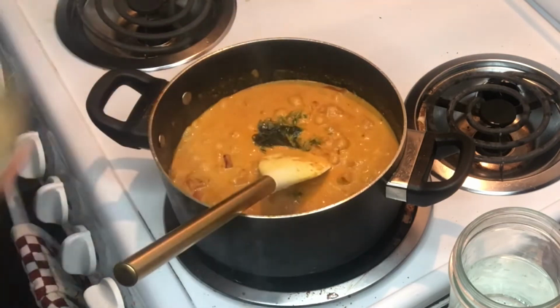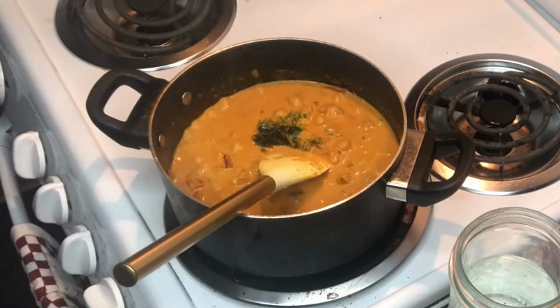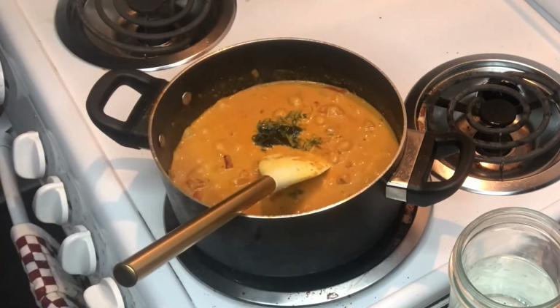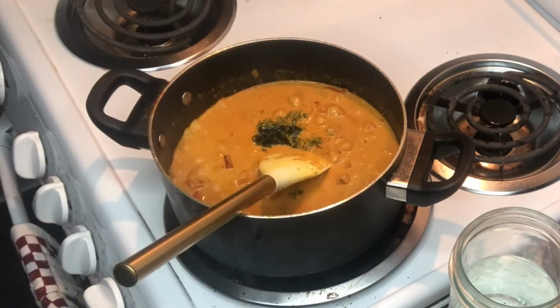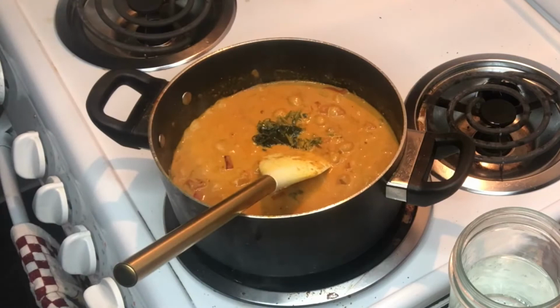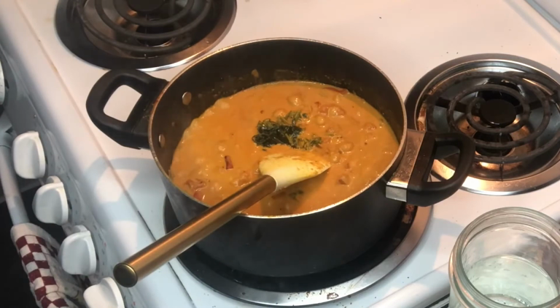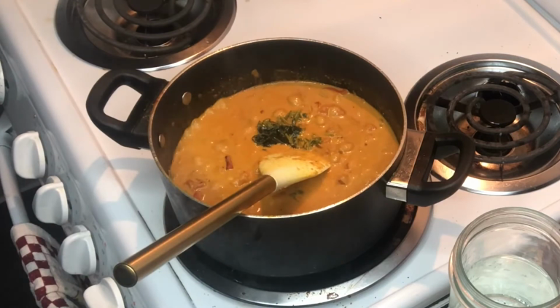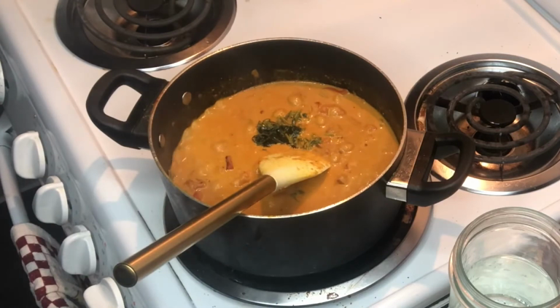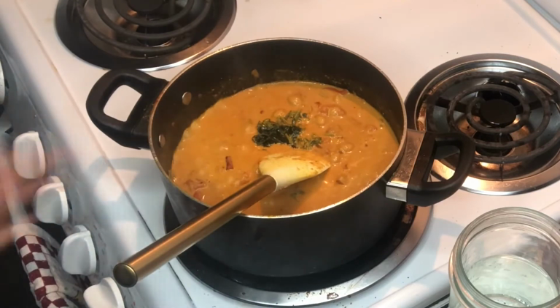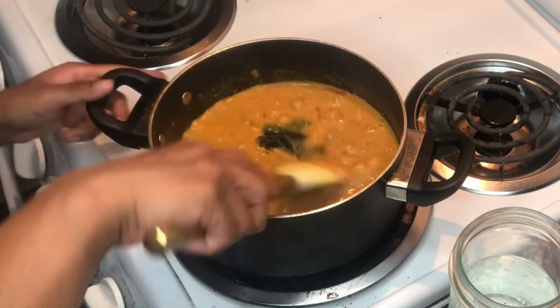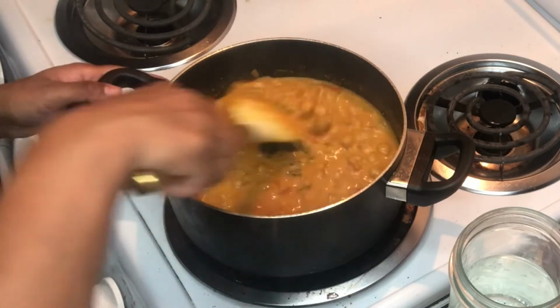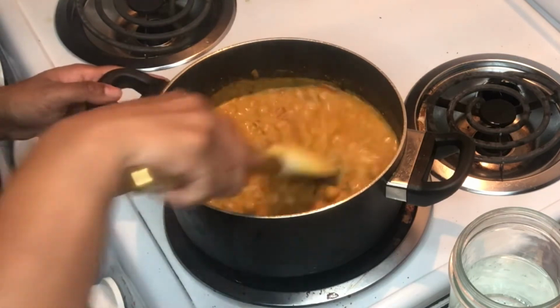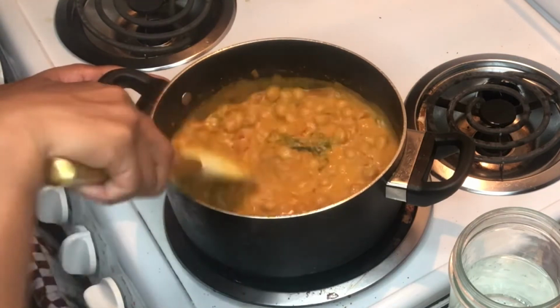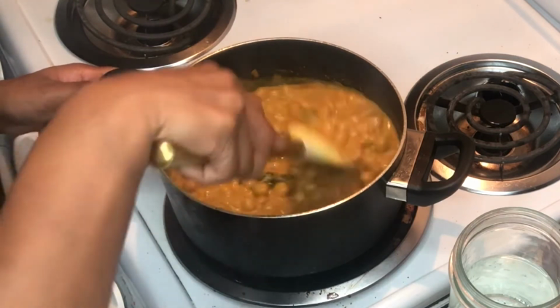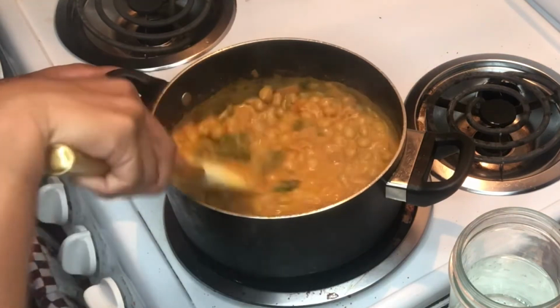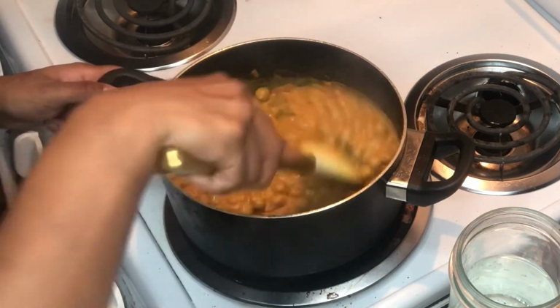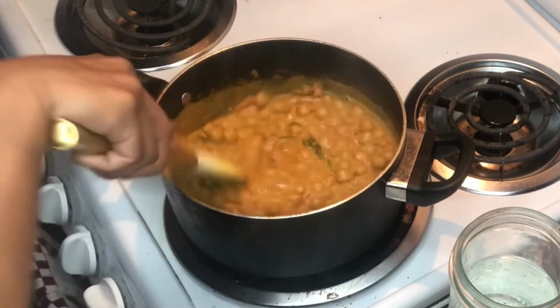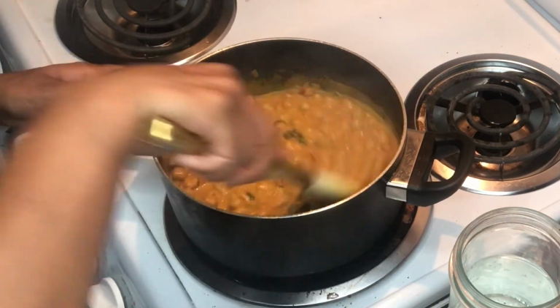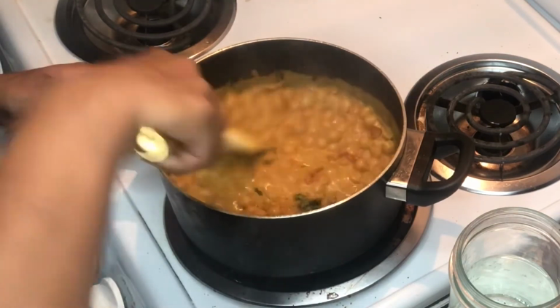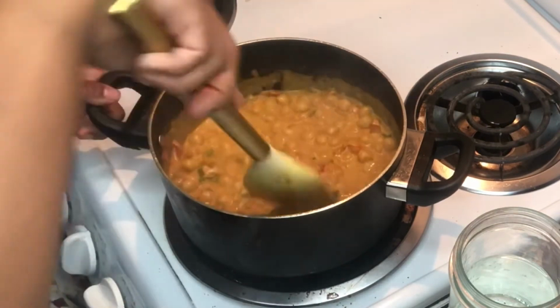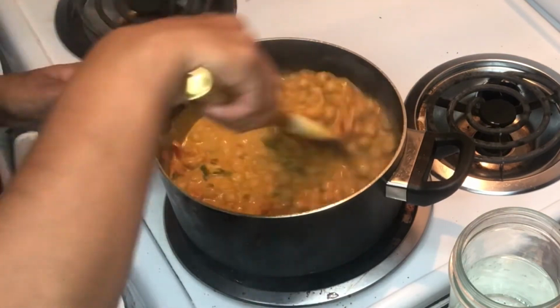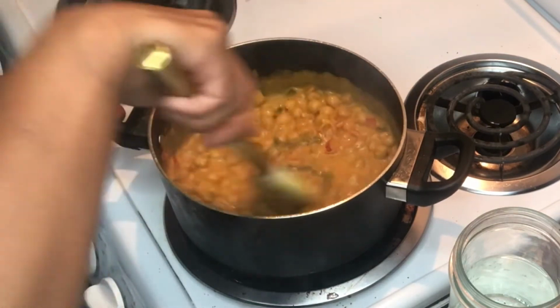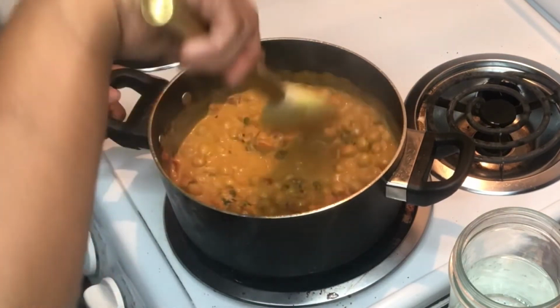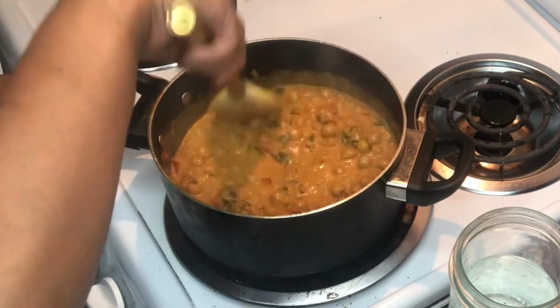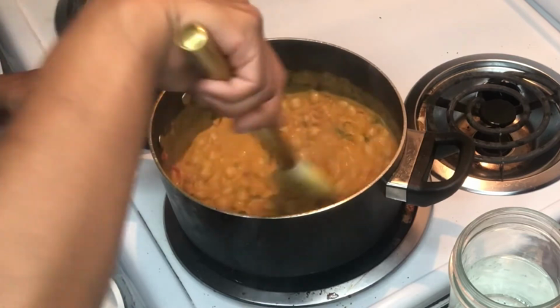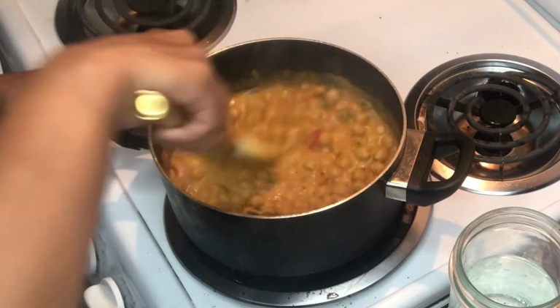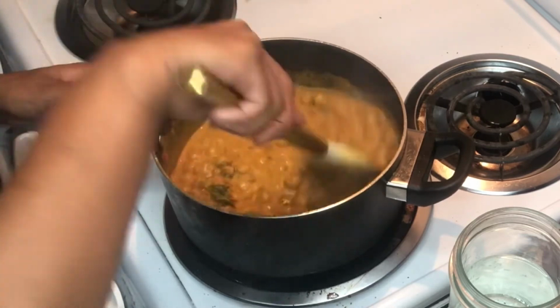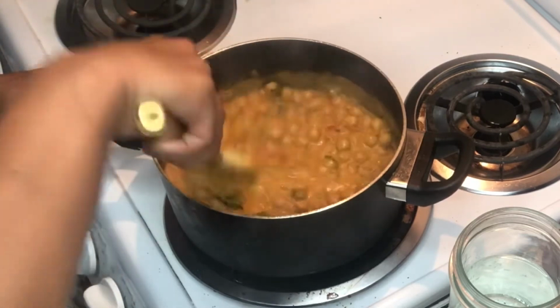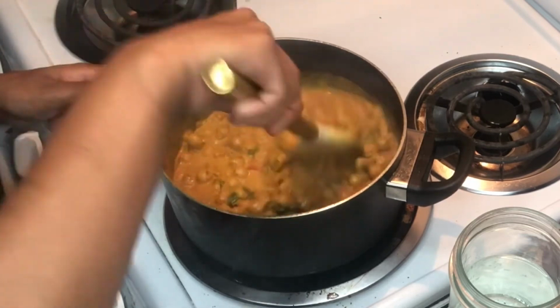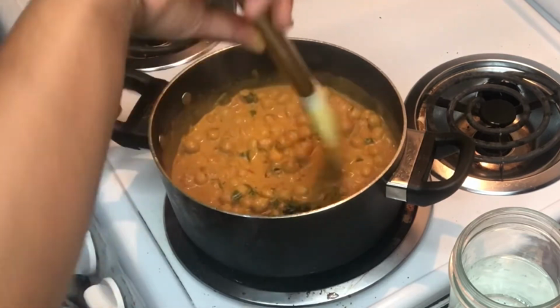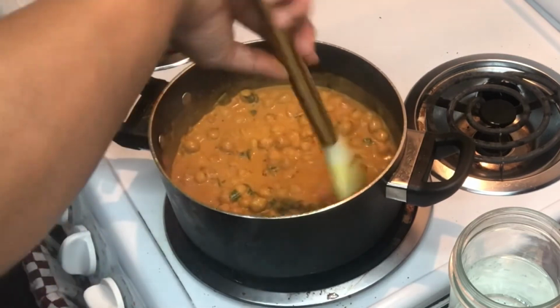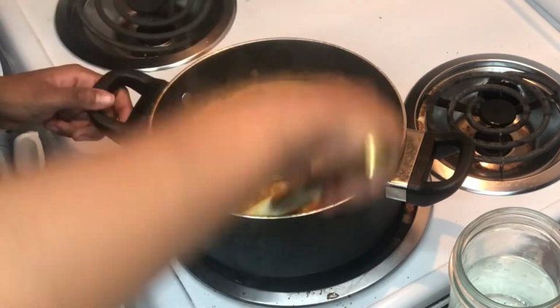Now I'm adding cilantro. The only reason why it looks like that is because I bought a big bulk bag from Costco and I didn't want it to go bad, so I froze them in the freezer — but they'll taste just as good, trust me.